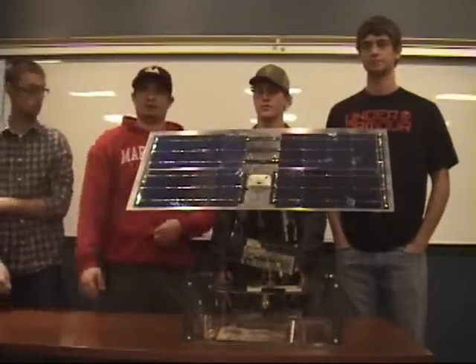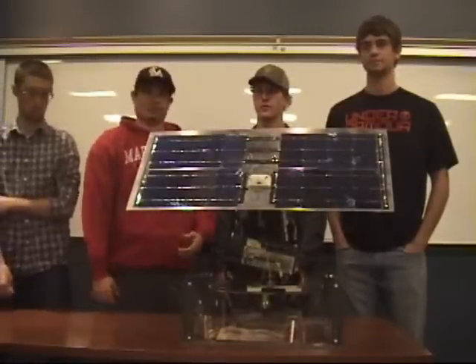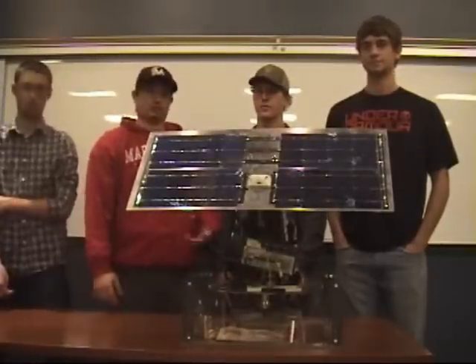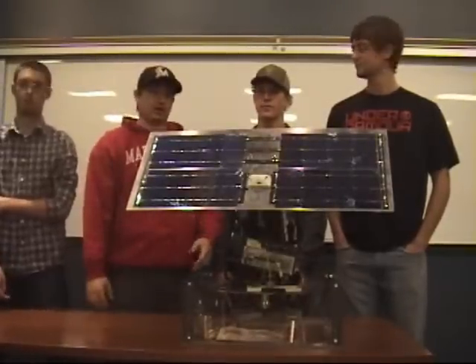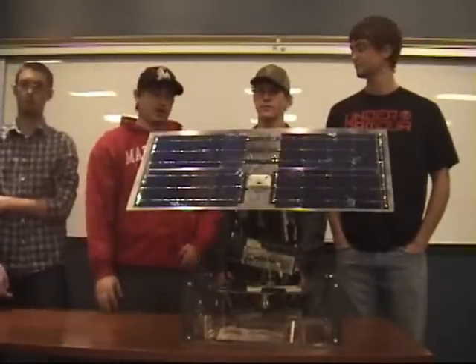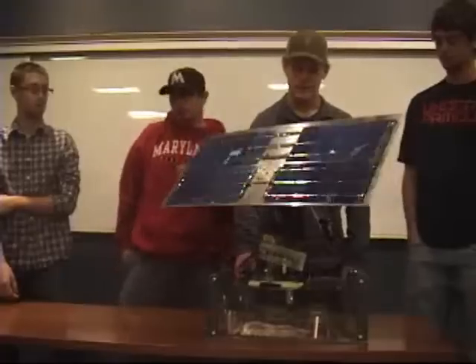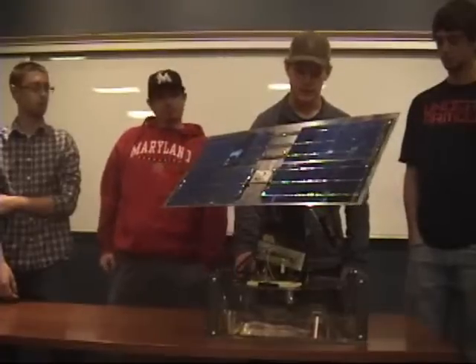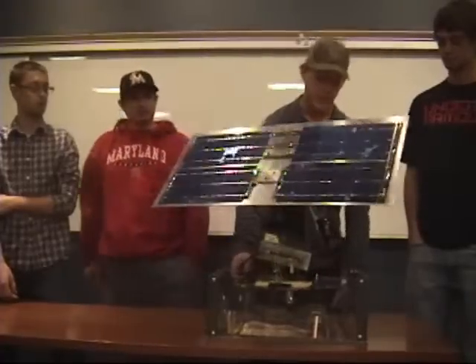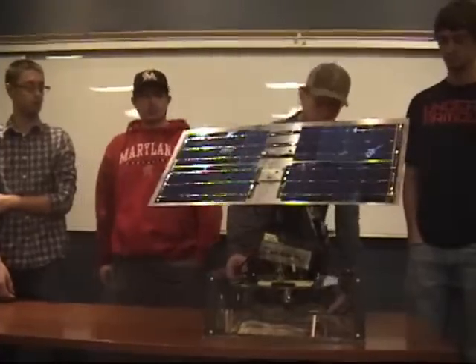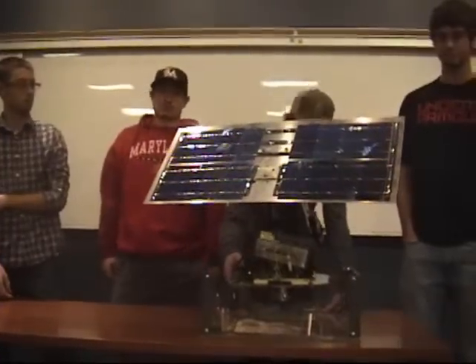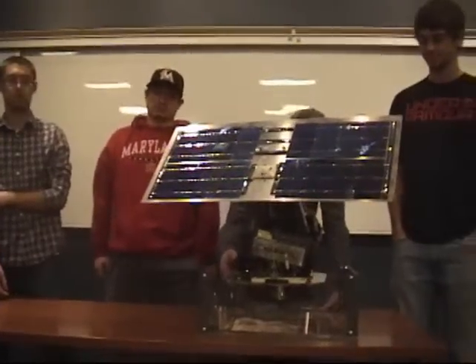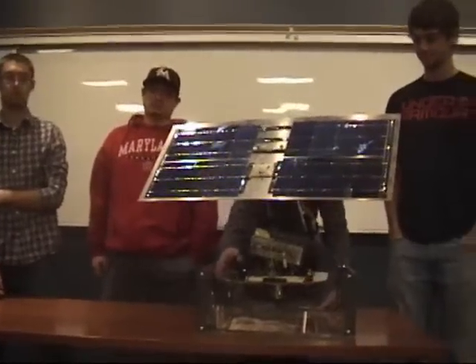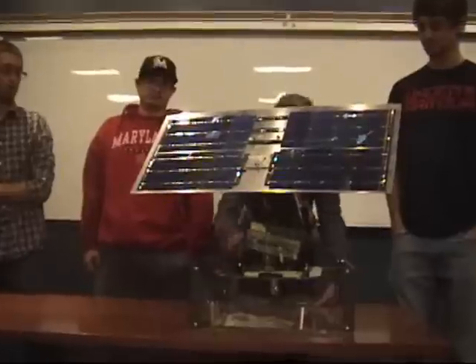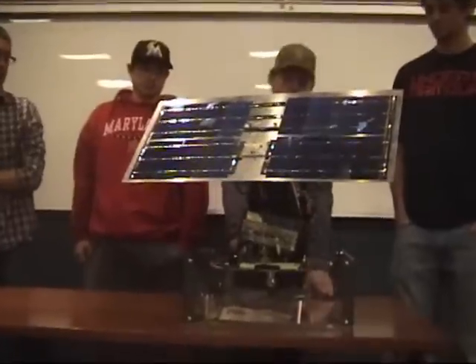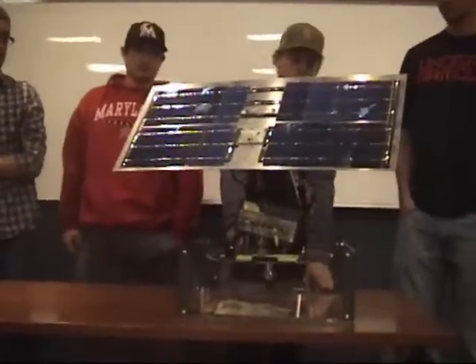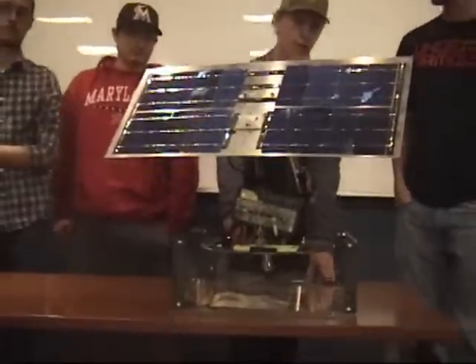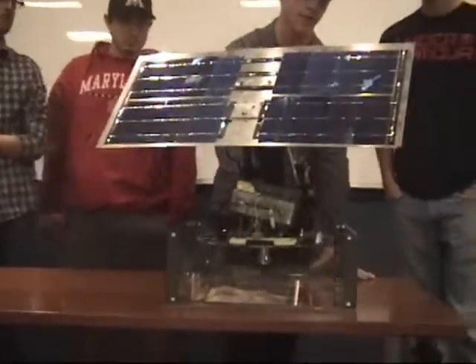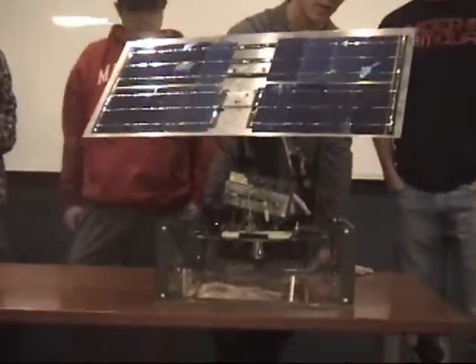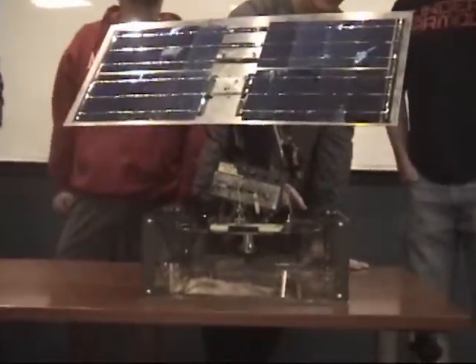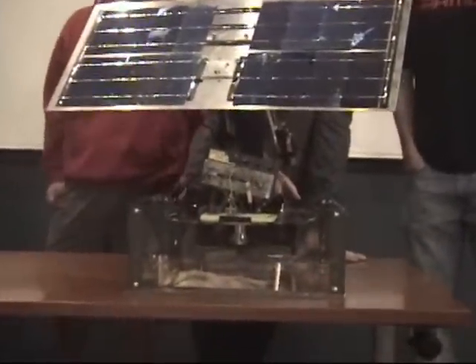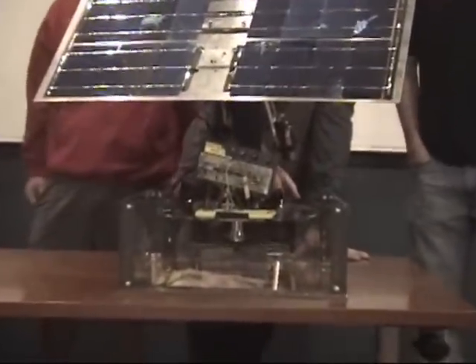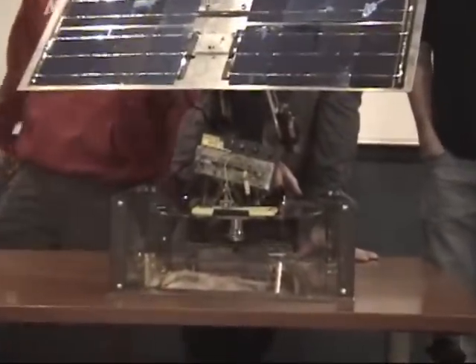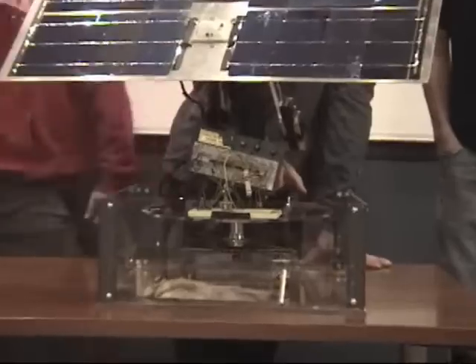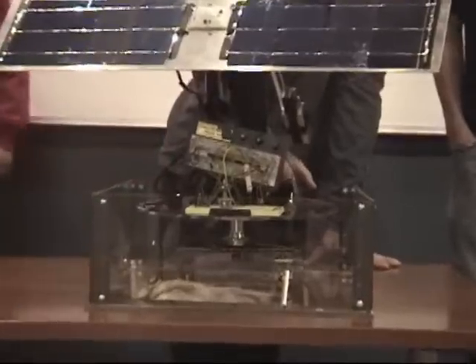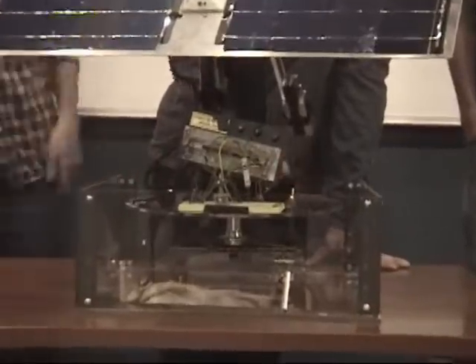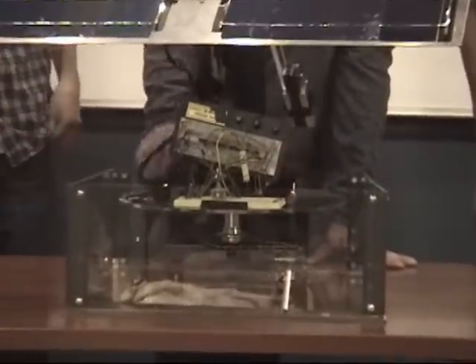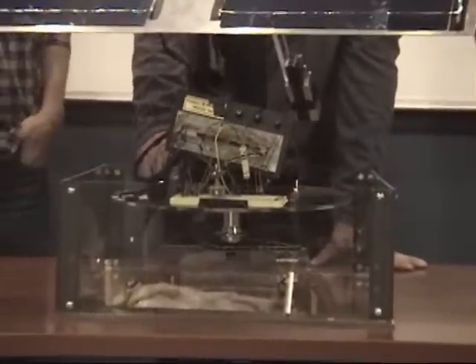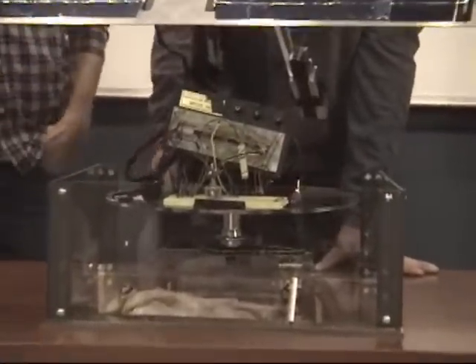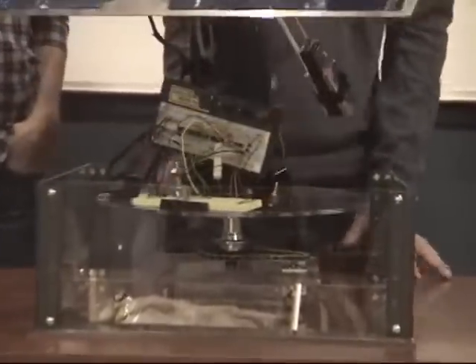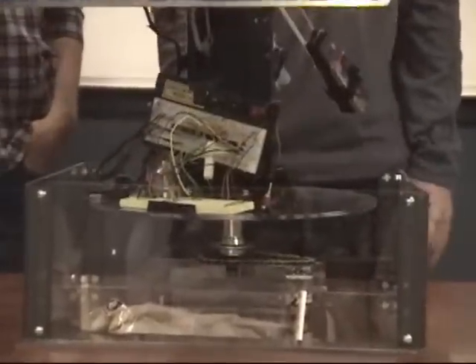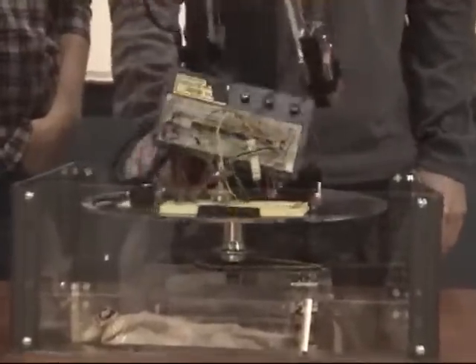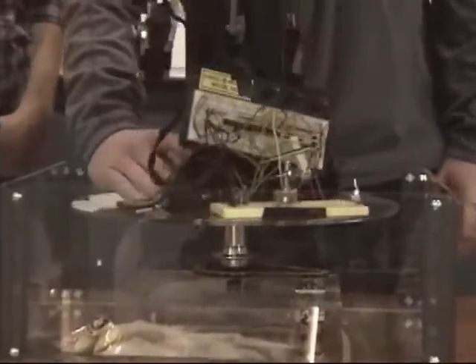For the side-to-side motion, we have a bike hub with a fixed gear on it, then we have a motor that has a derailleur from a bike hooked up to it, then we have a chain linking those so that it all spins side to side.